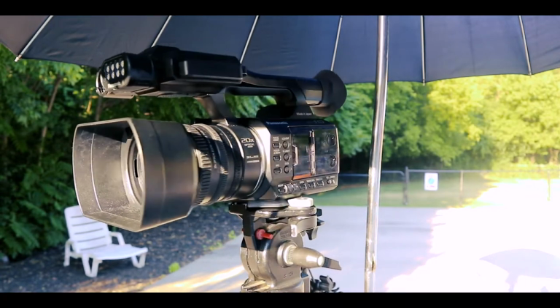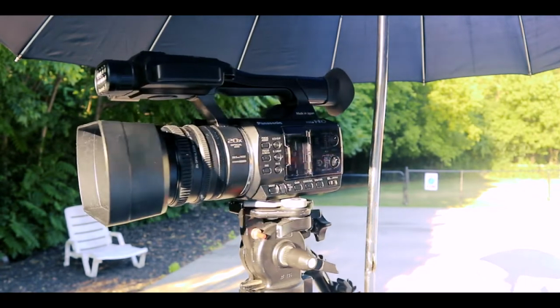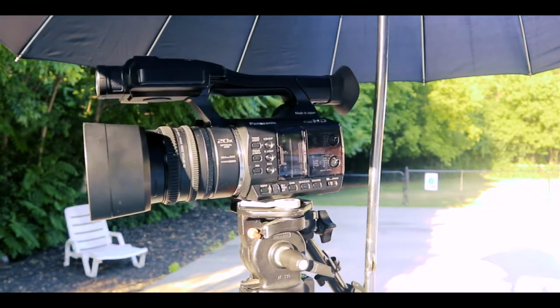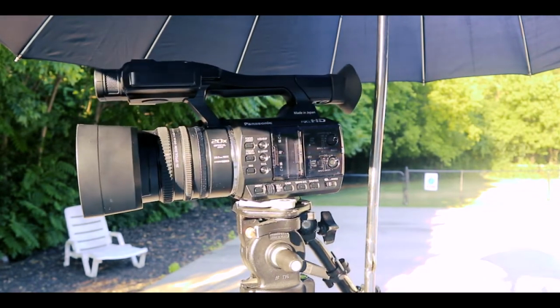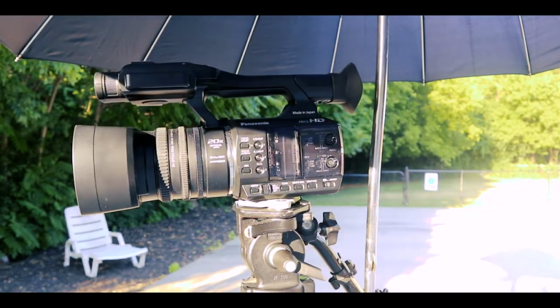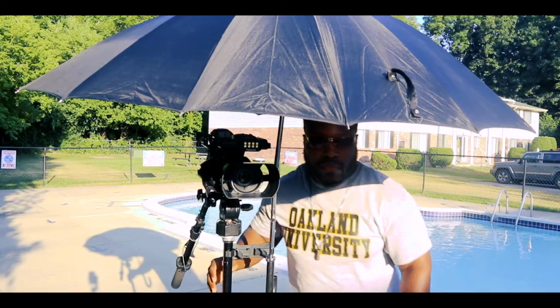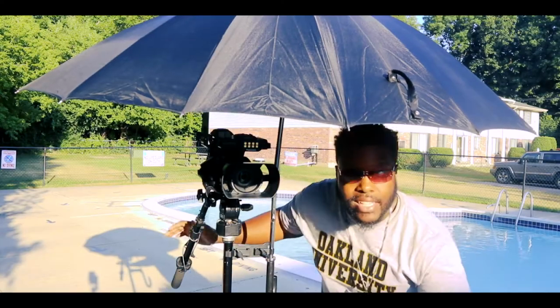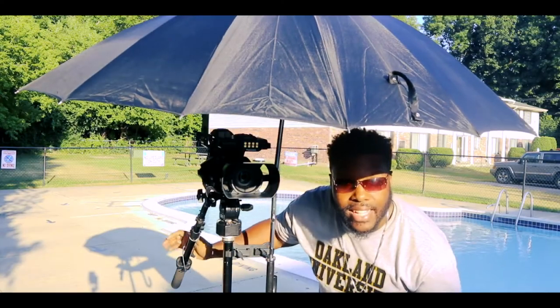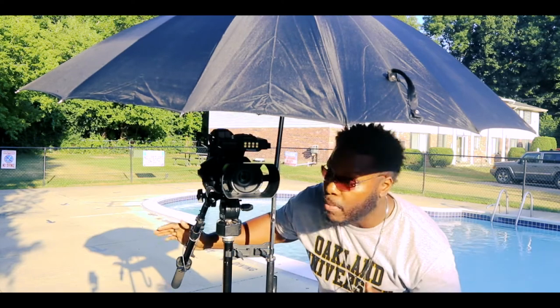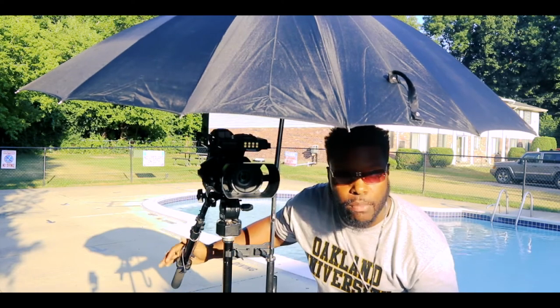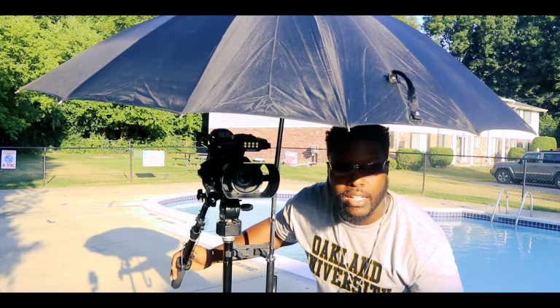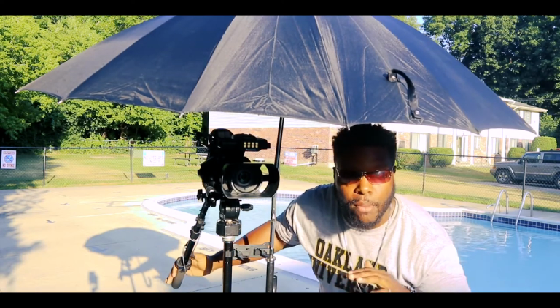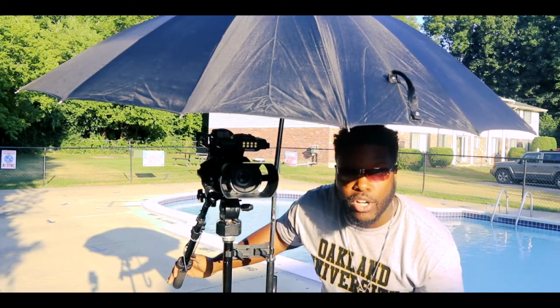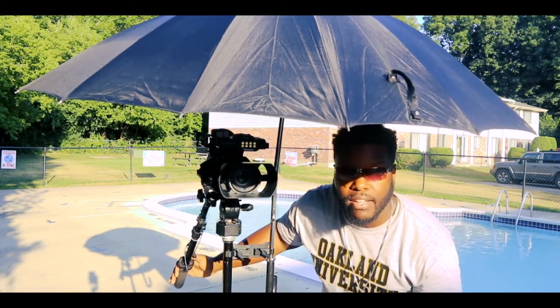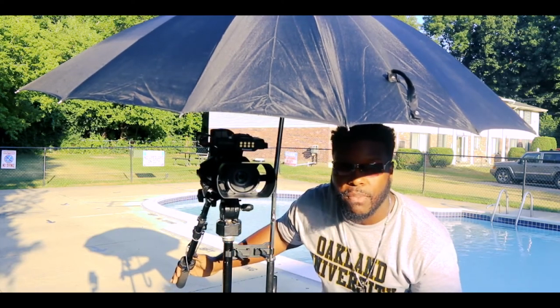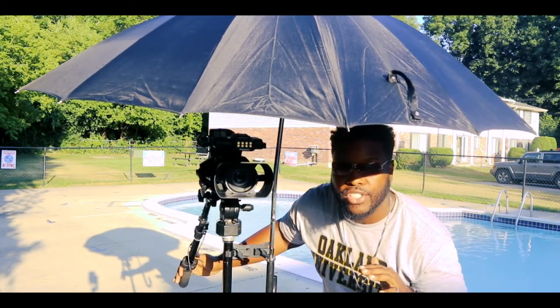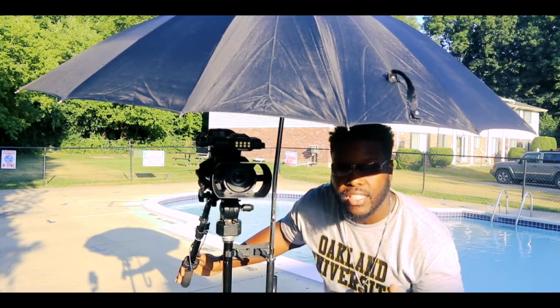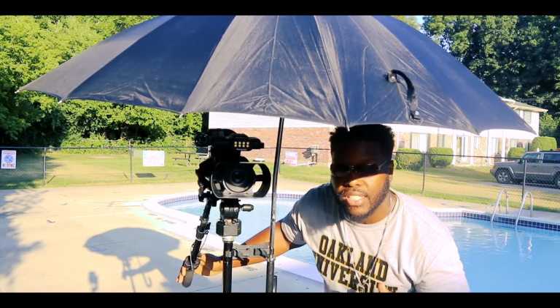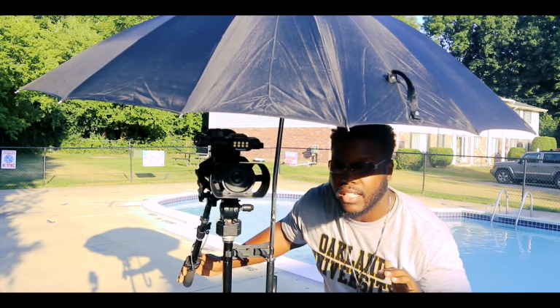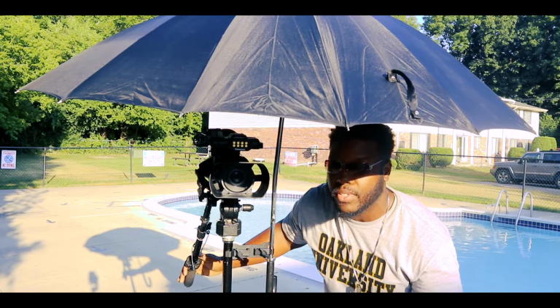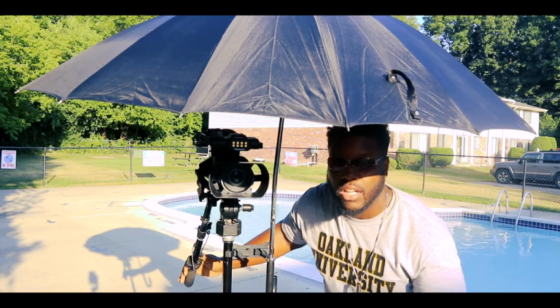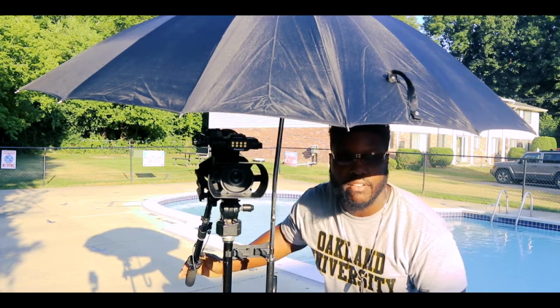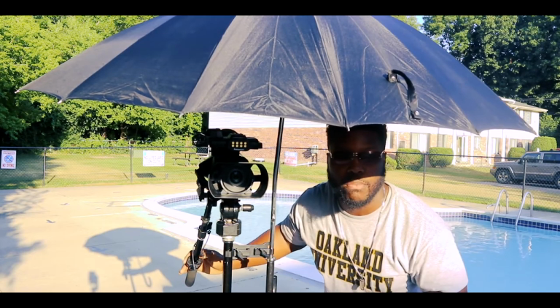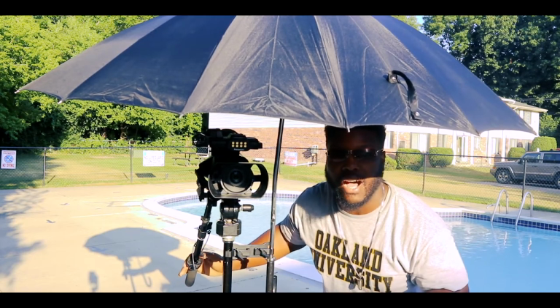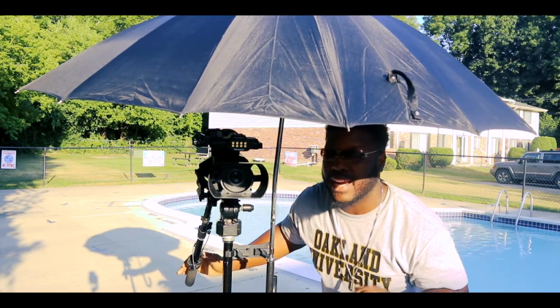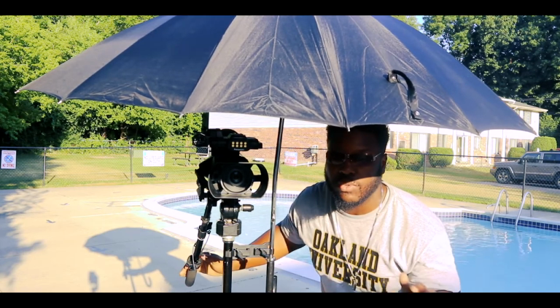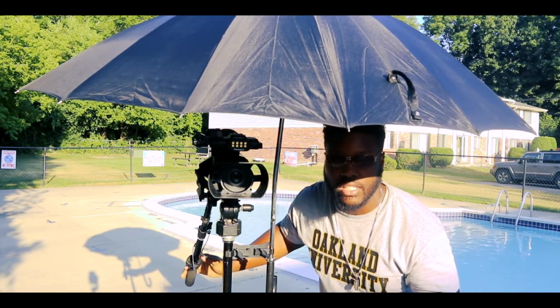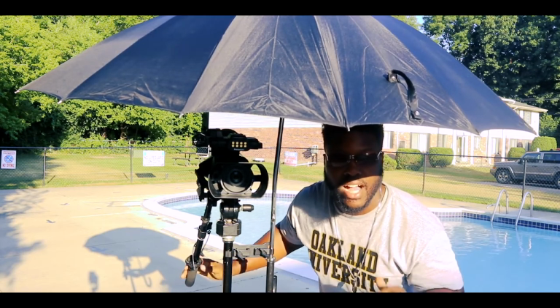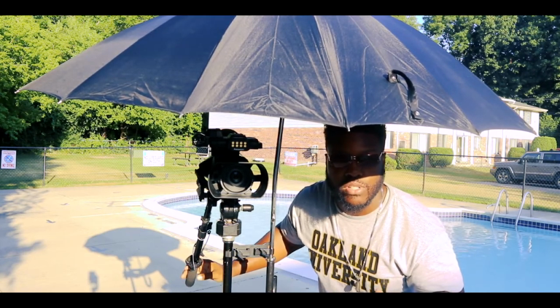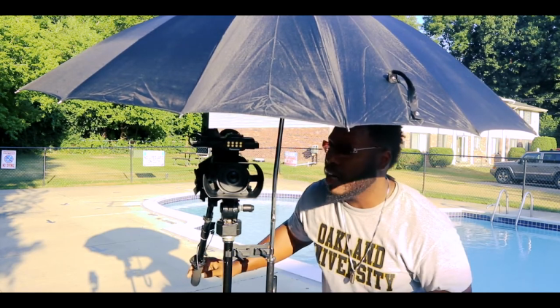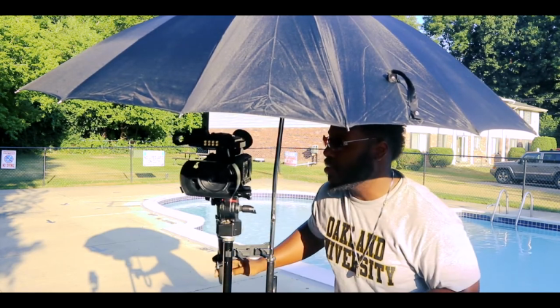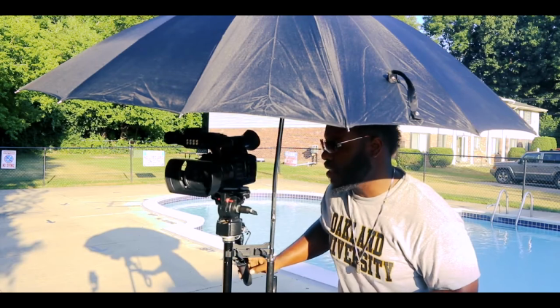Let it down some, and just like that I'm under the umbrella, I'm good to go. Ready to film my service outside — Sunday service. Ready to film my outside graduation, conference, or seminar. Just like that.